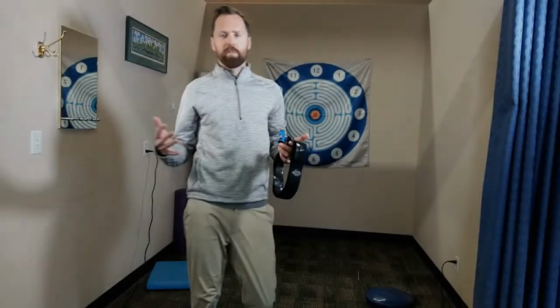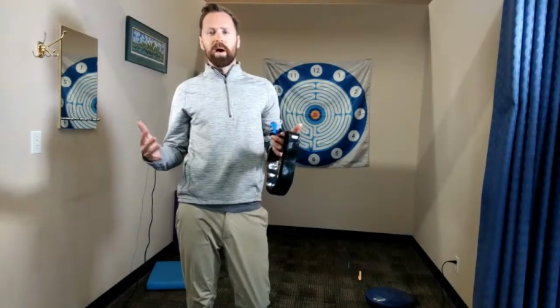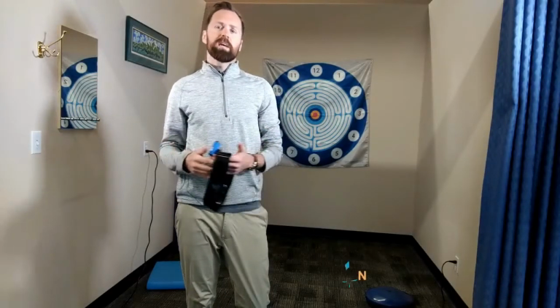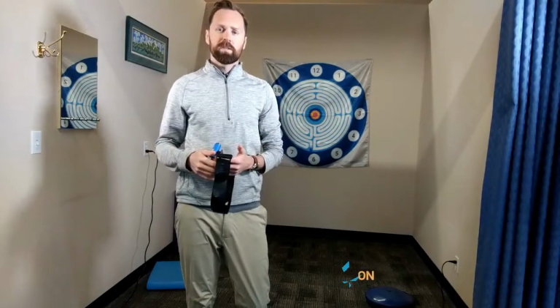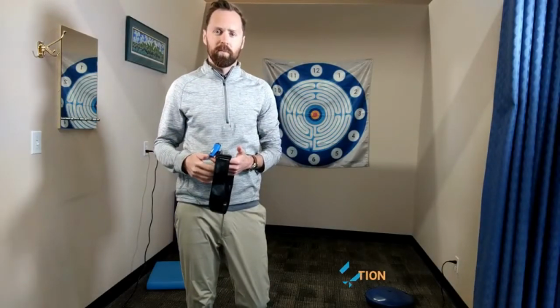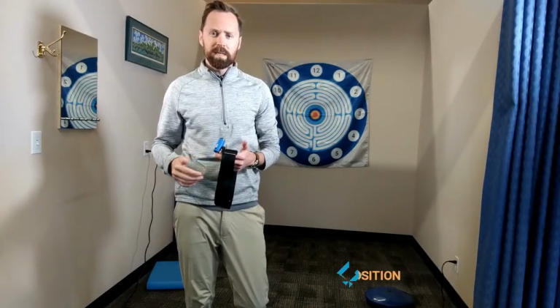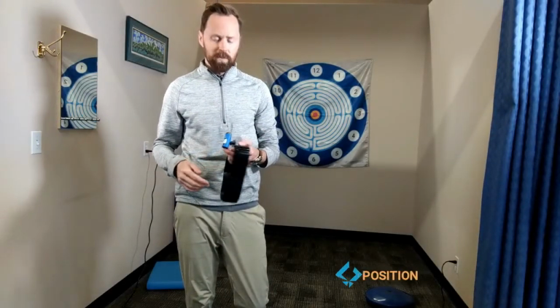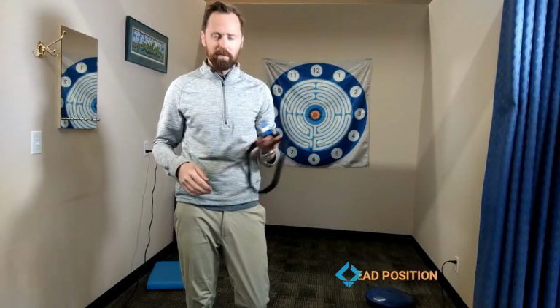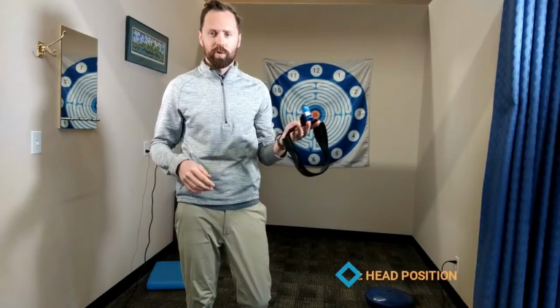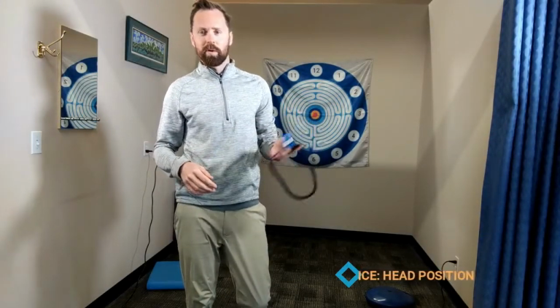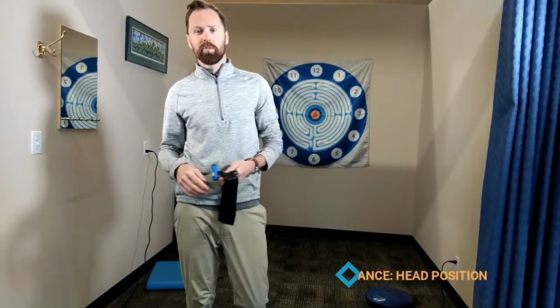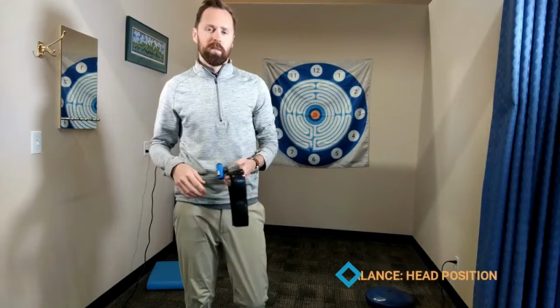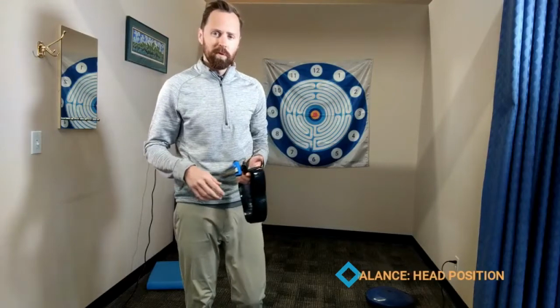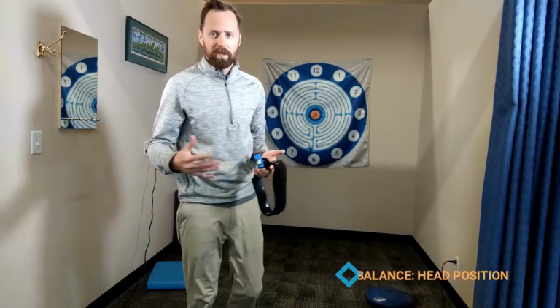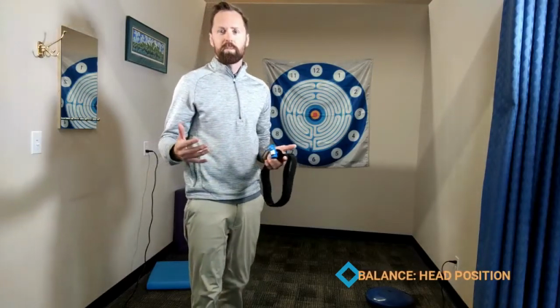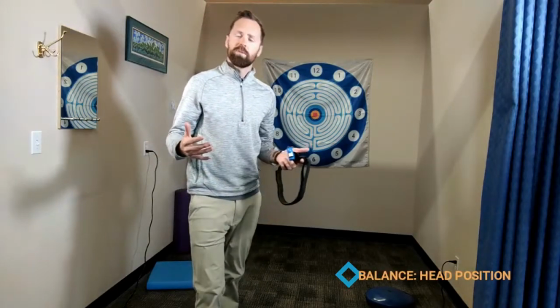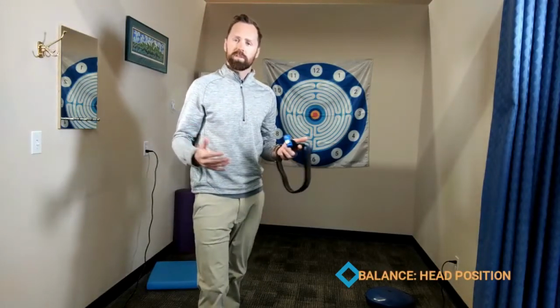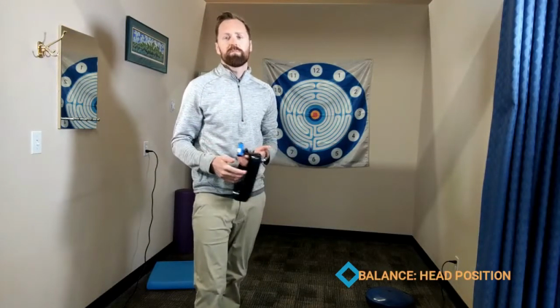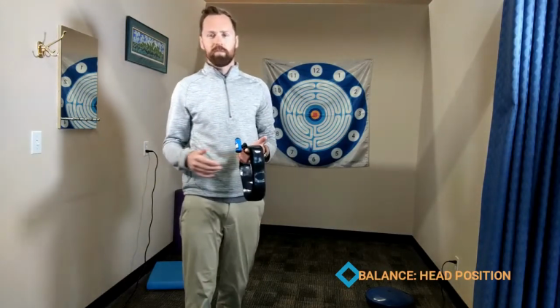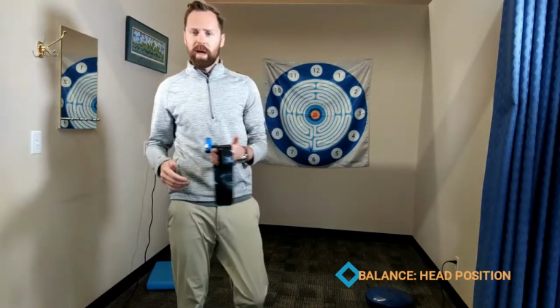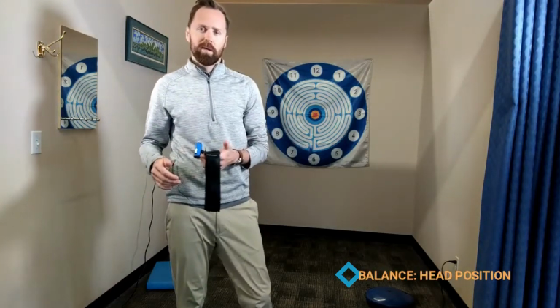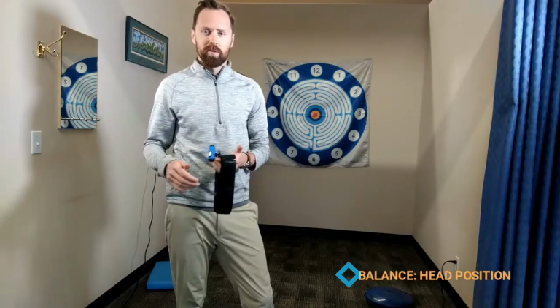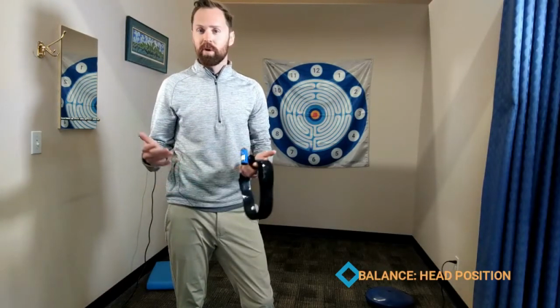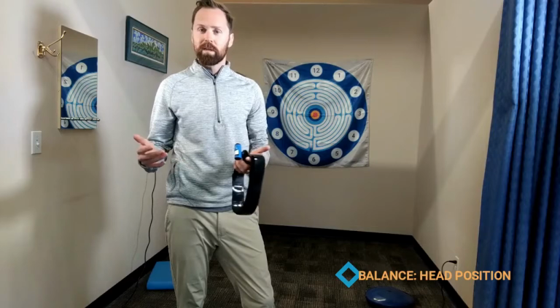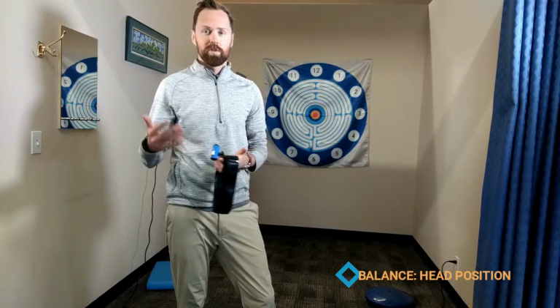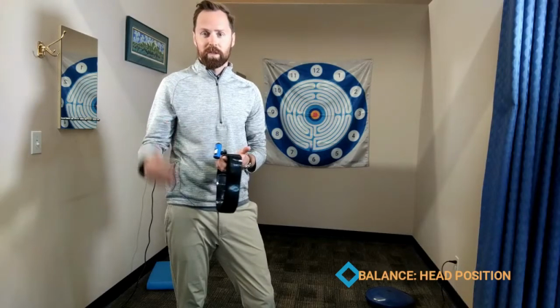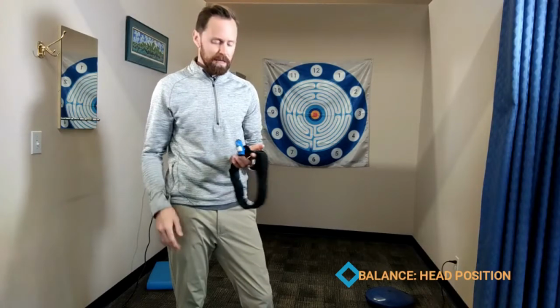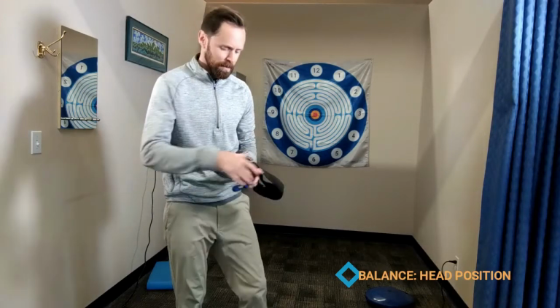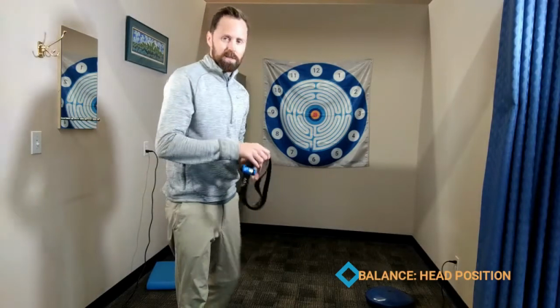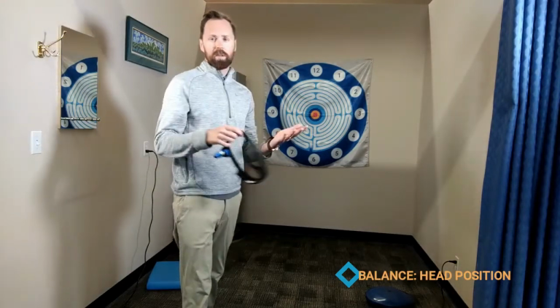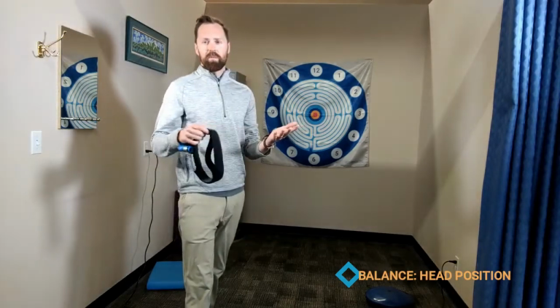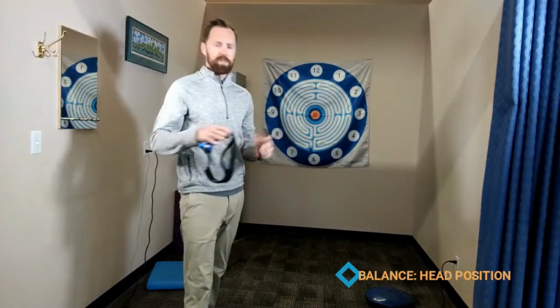Simple balance techniques are really easy to add a visual component to, which both challenges the patient and gives them direct feedback on their stability during the exercise. Let's take a look at some of the options.